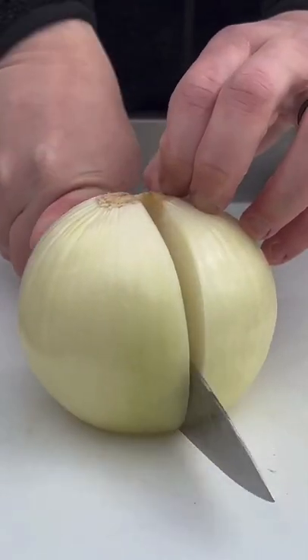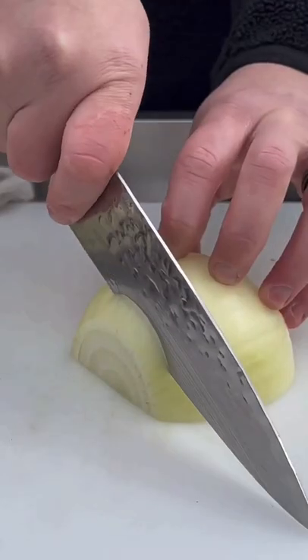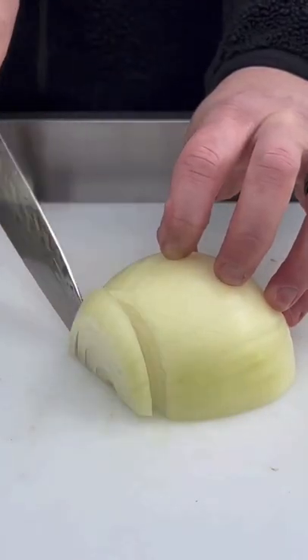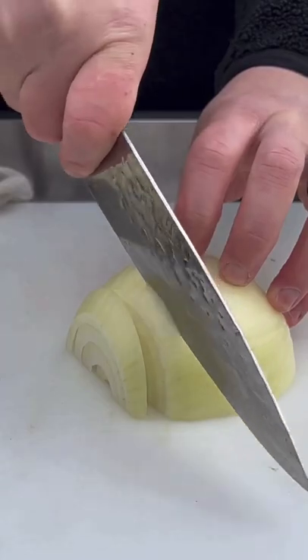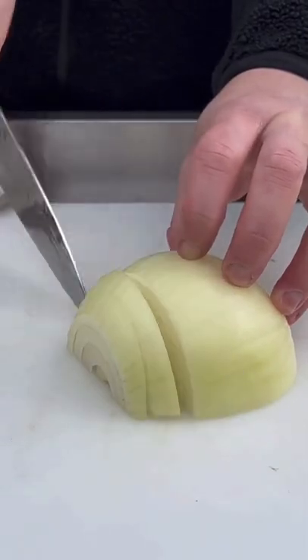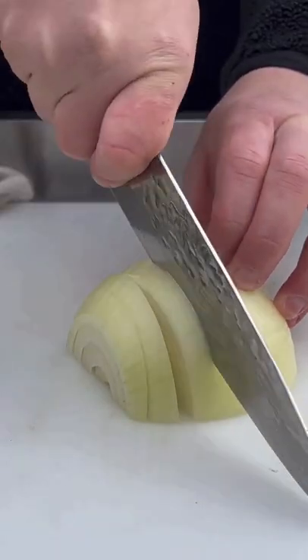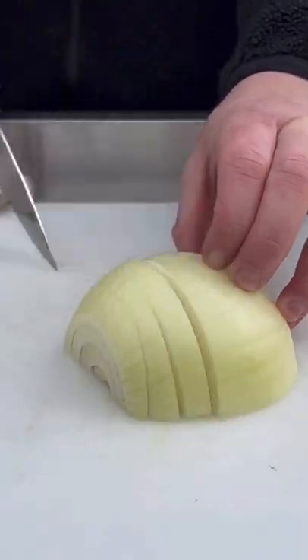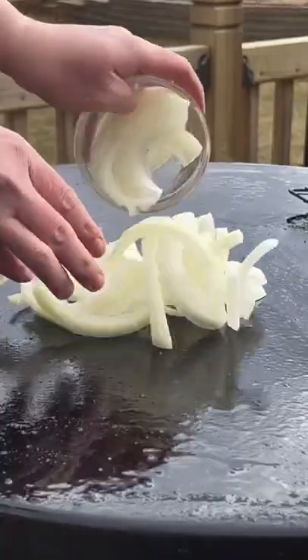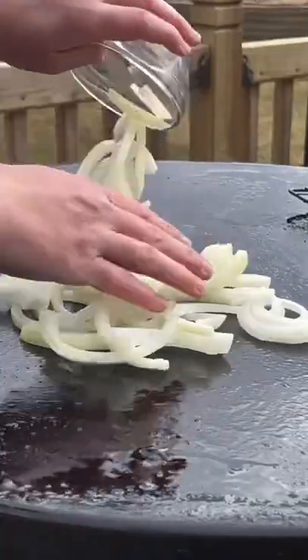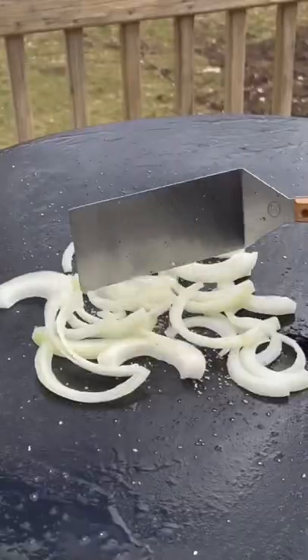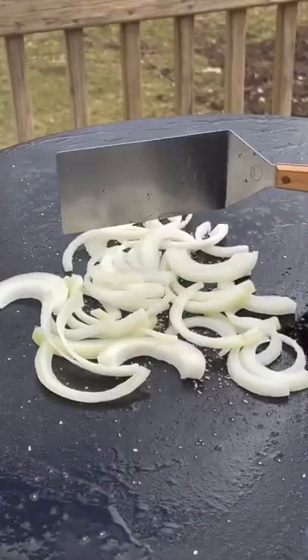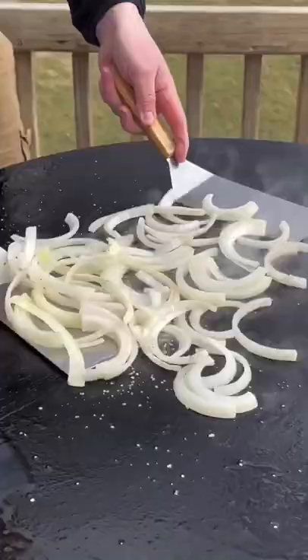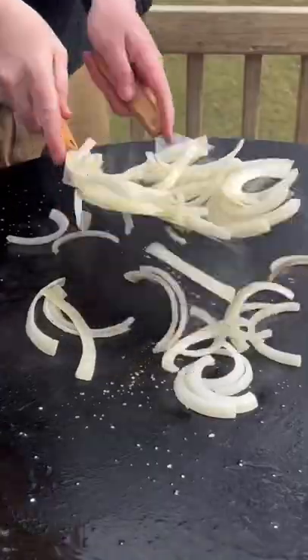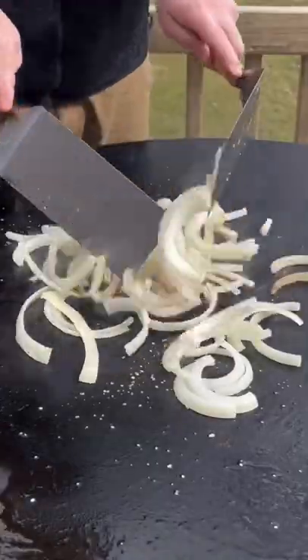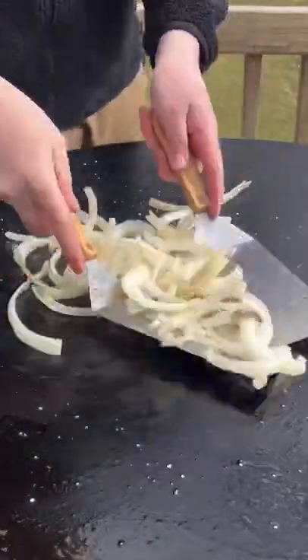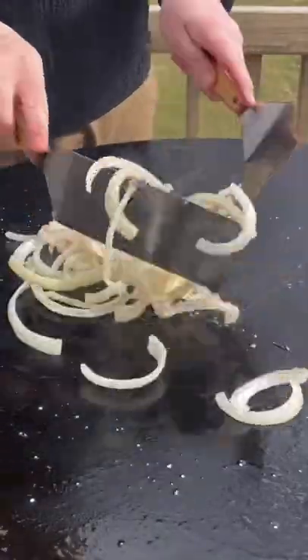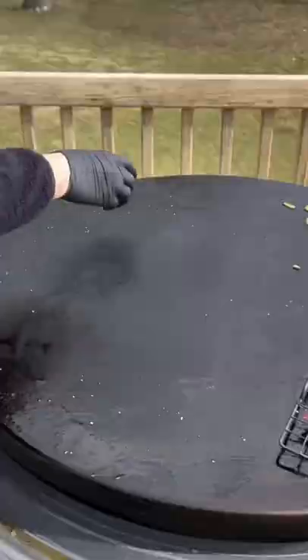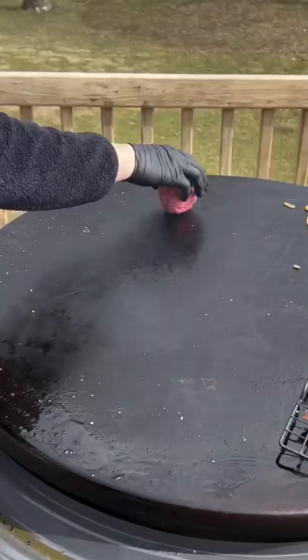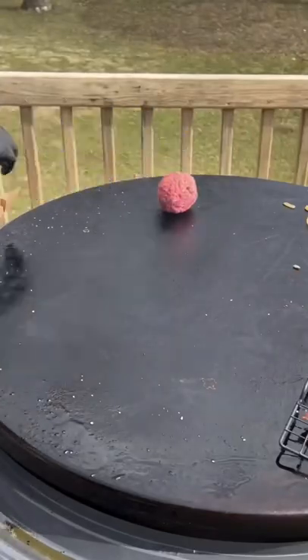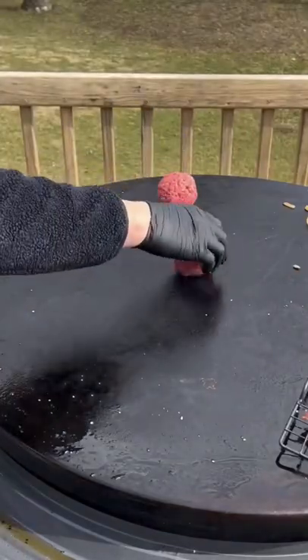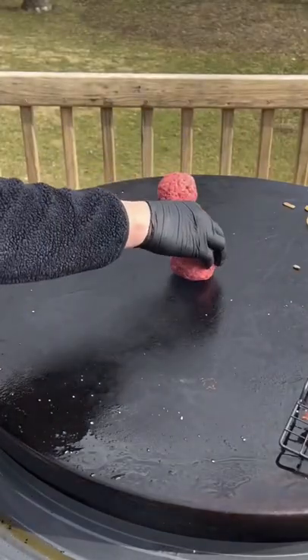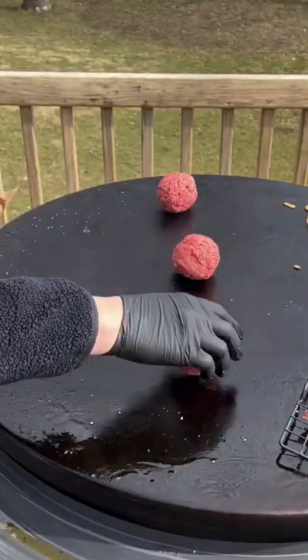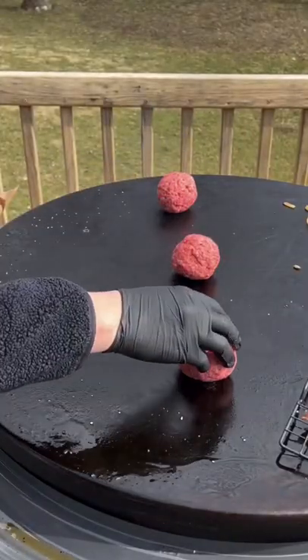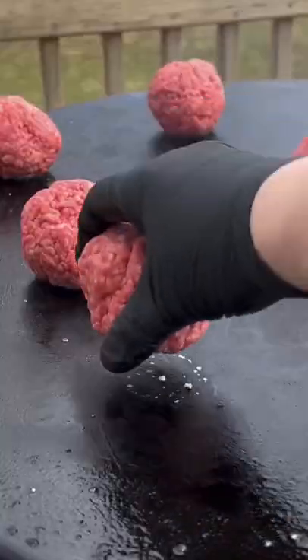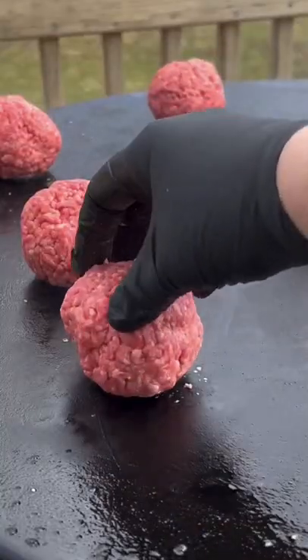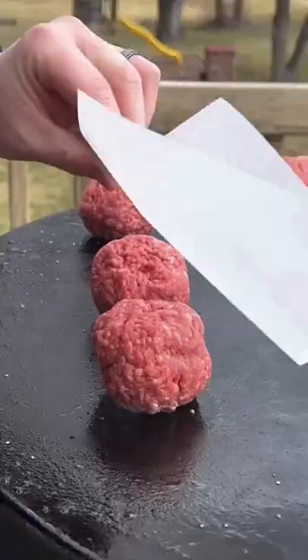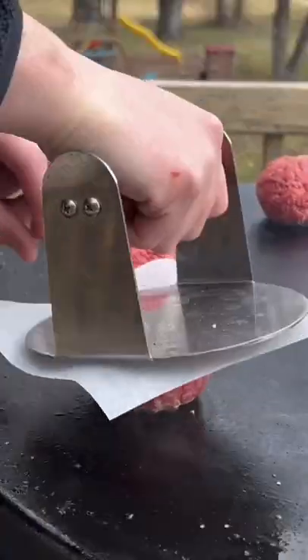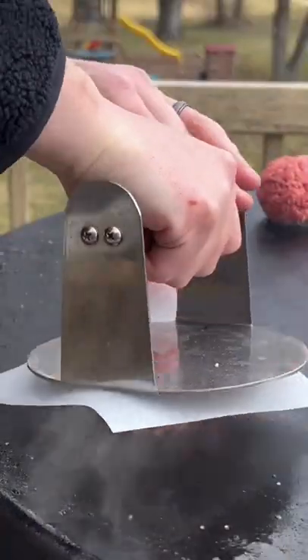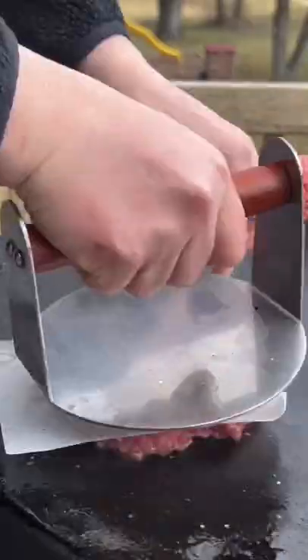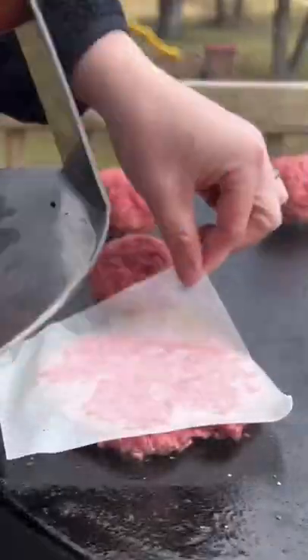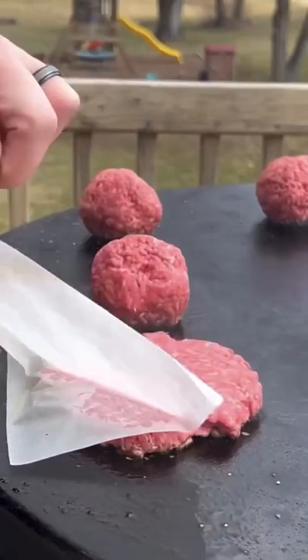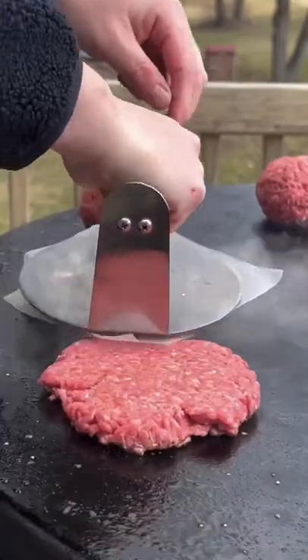Prepping up an onion, getting that onion on the griddle top as well, and then we're going to sauté it and then place it on the indirect zone. Getting those balls down on the griddle top and we're just going to smash those babies up like you see right here.